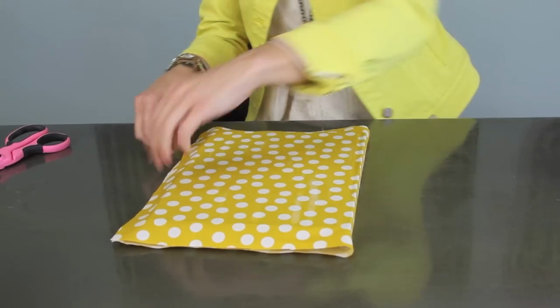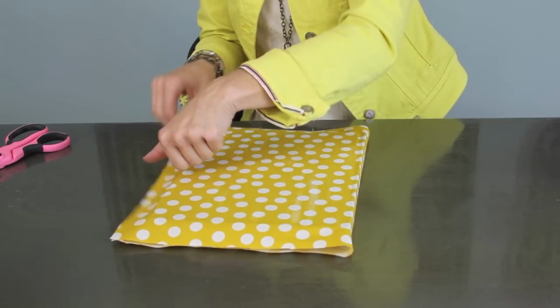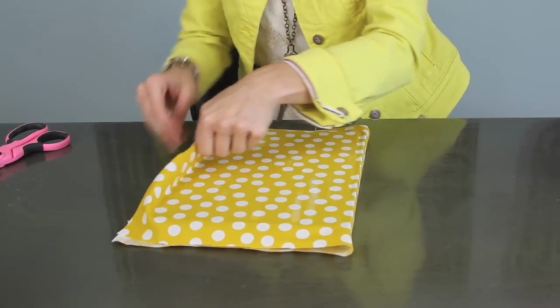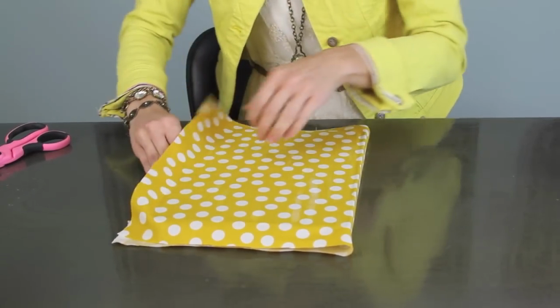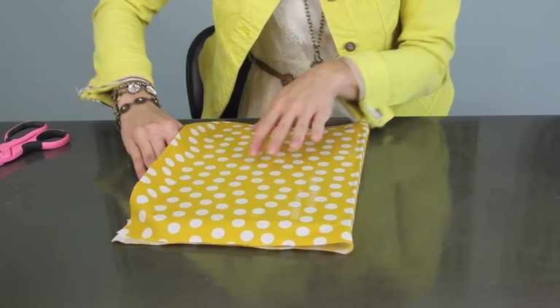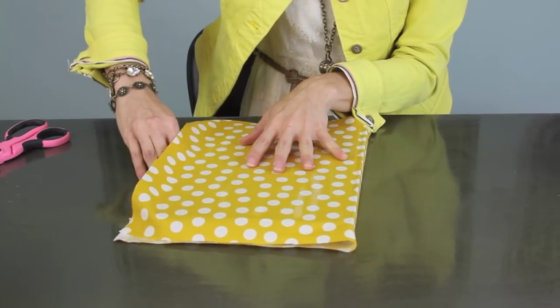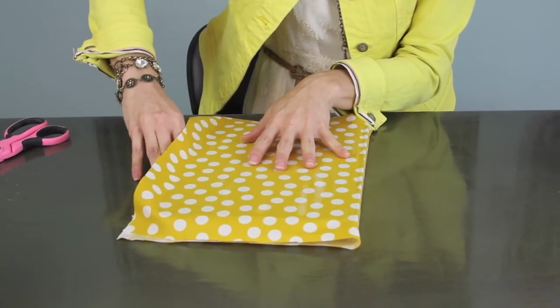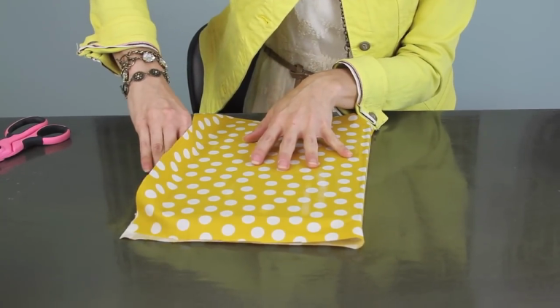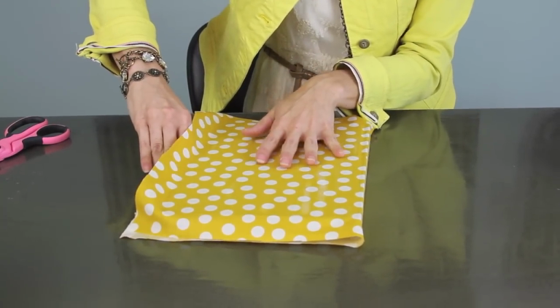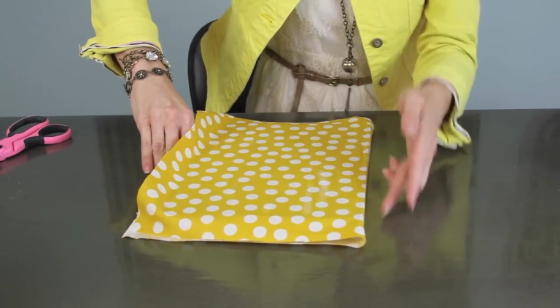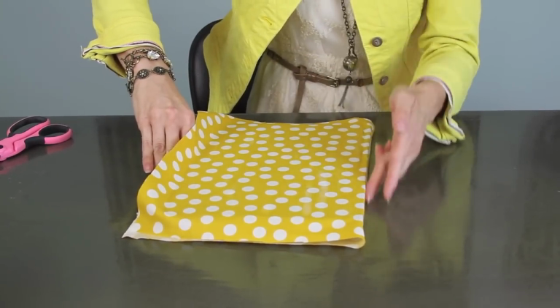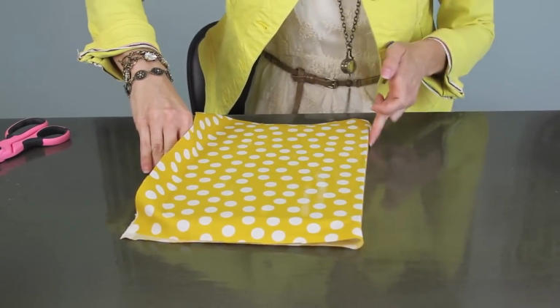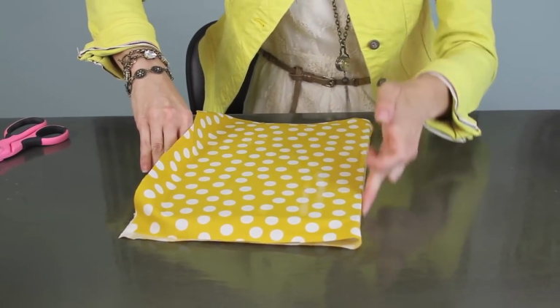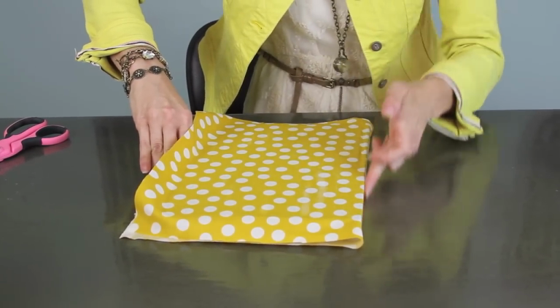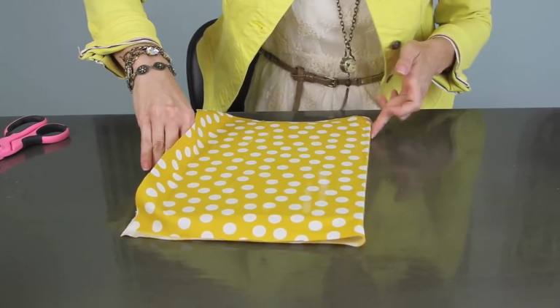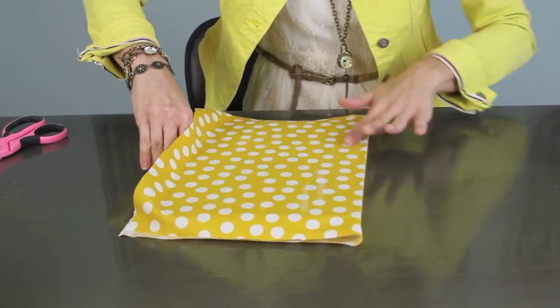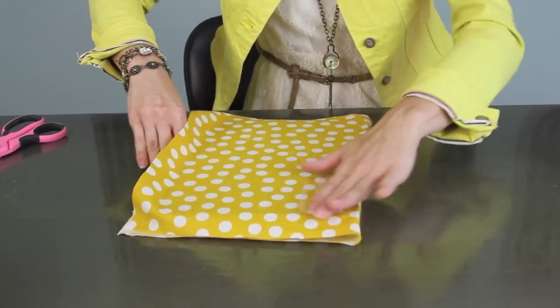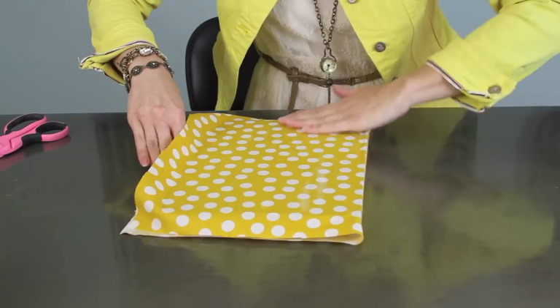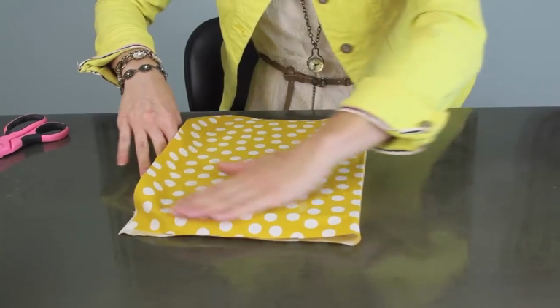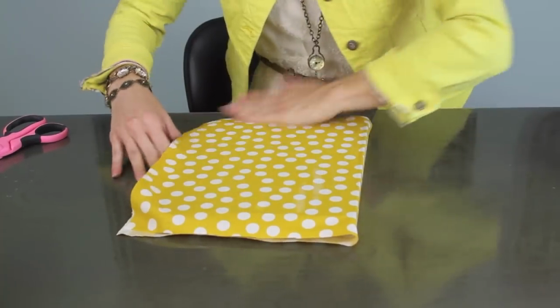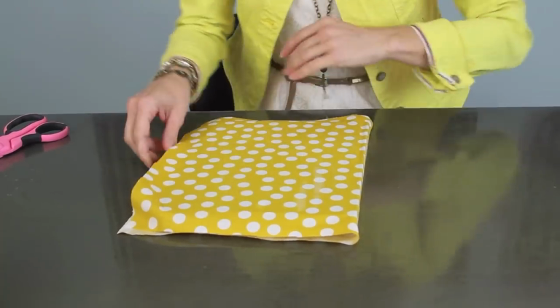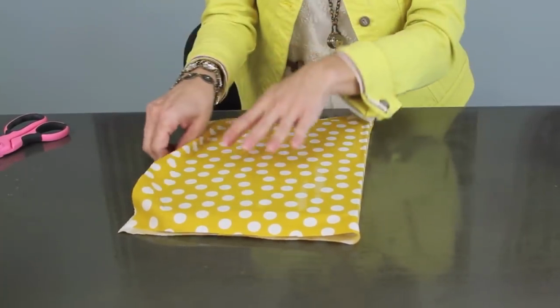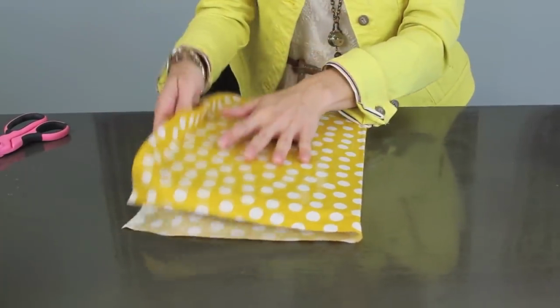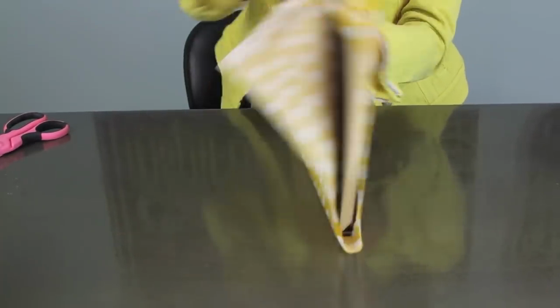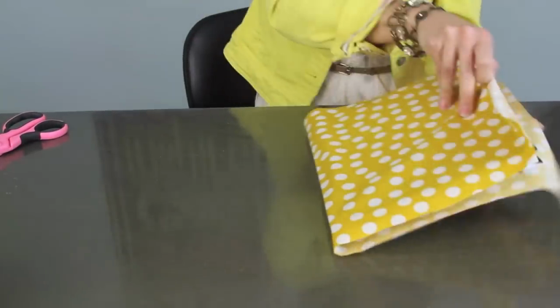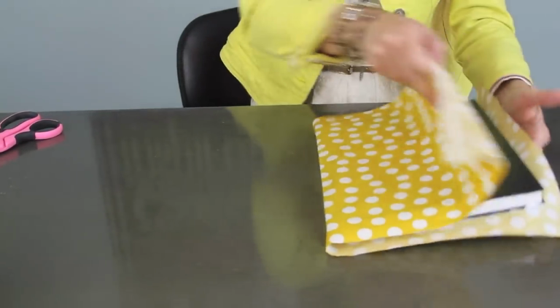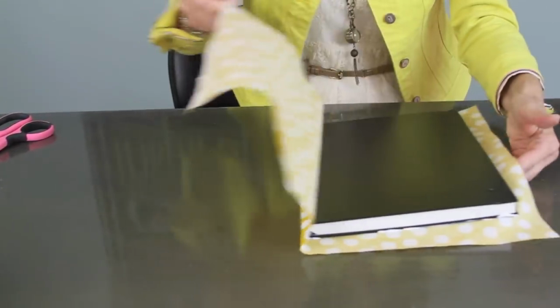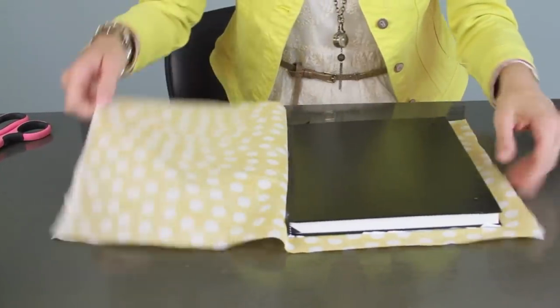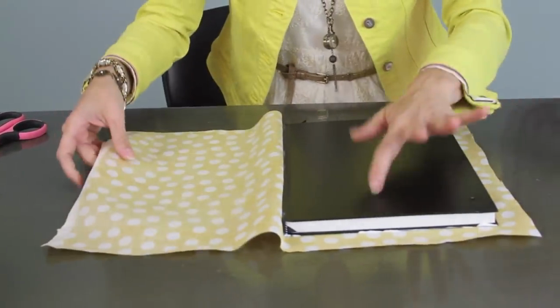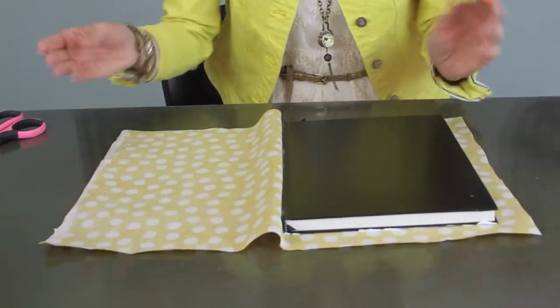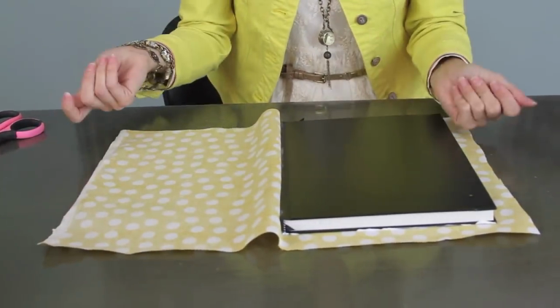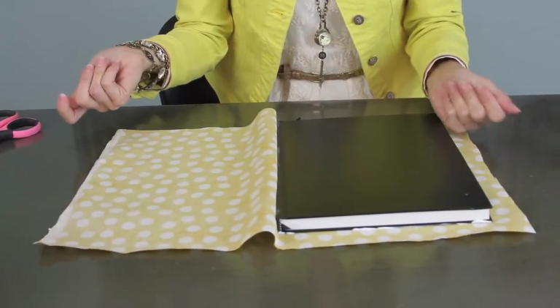Then you want to scoot it so that it's nice and tight along that binding as well. Then we're going to flip it over and repeat the same process on this side.